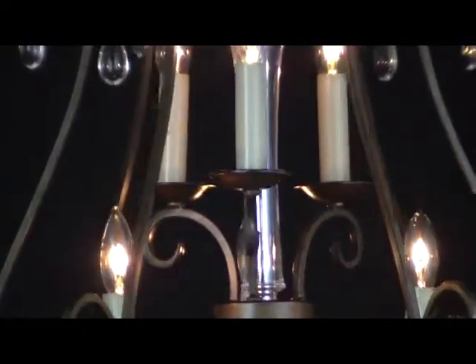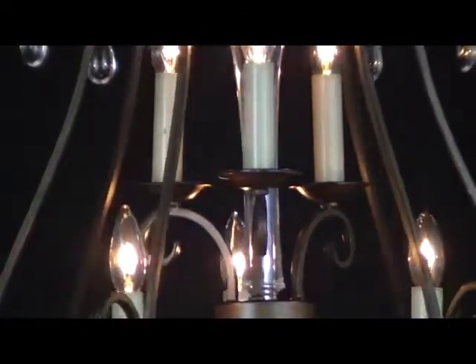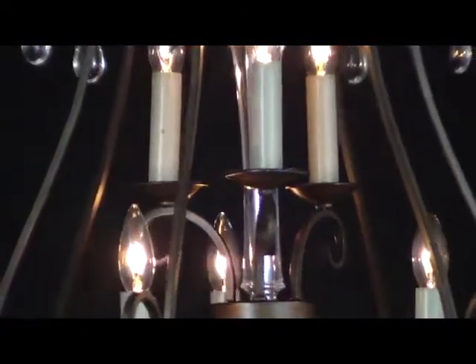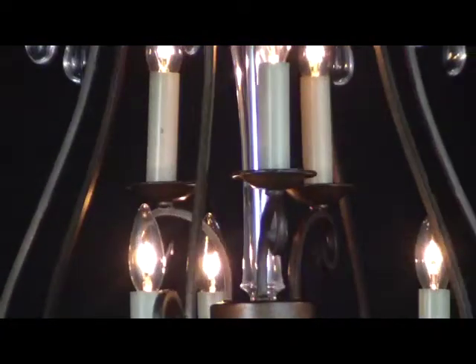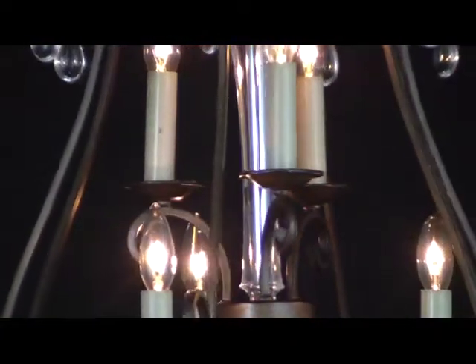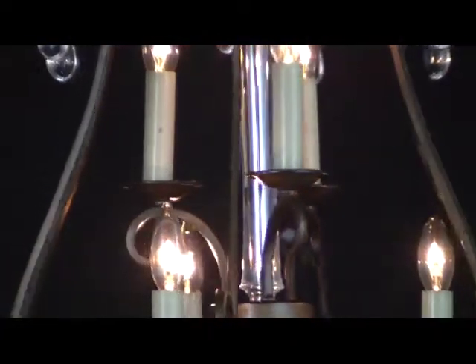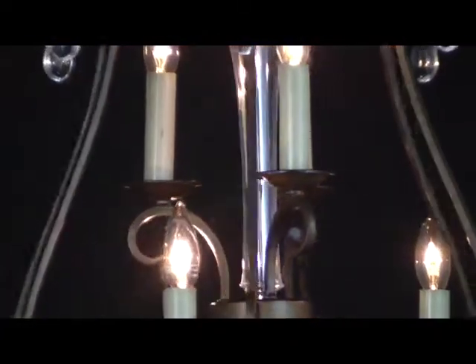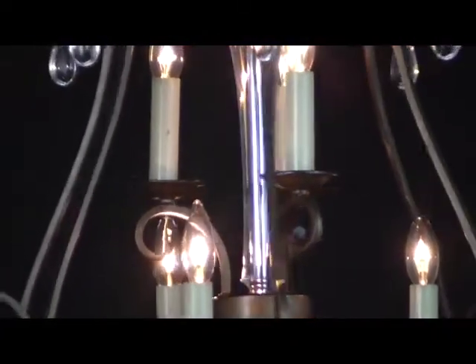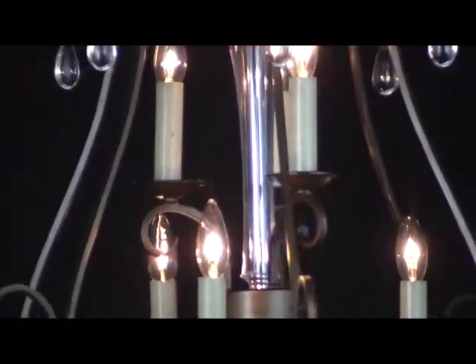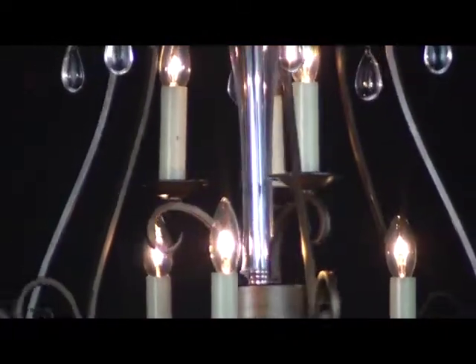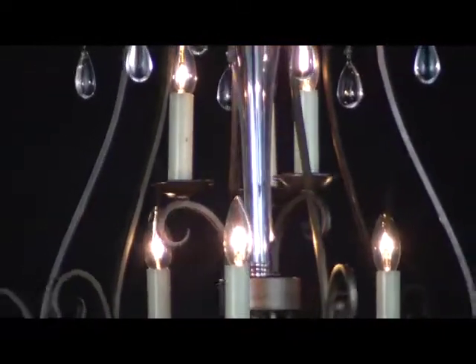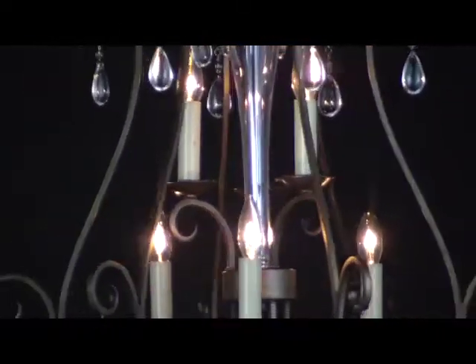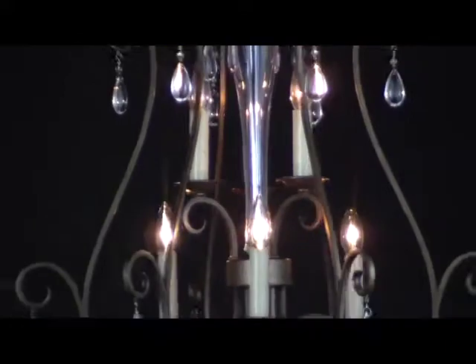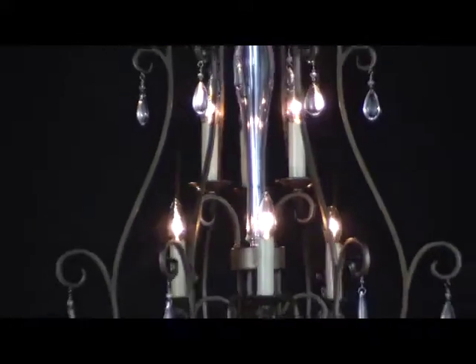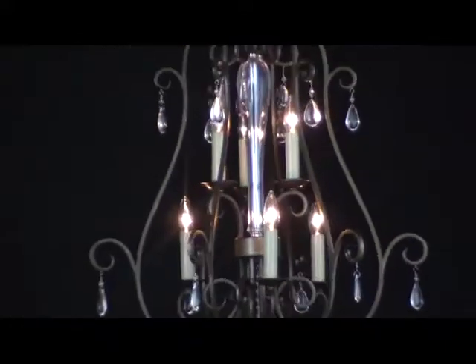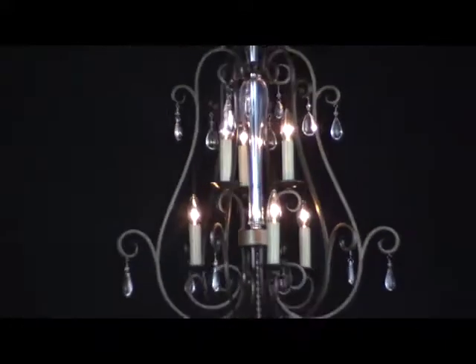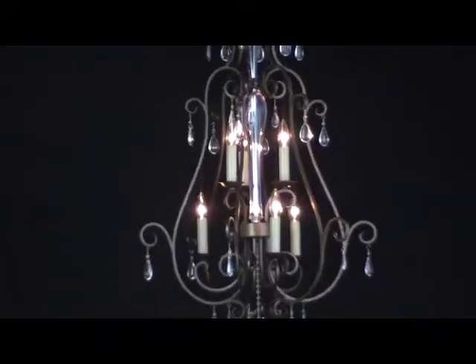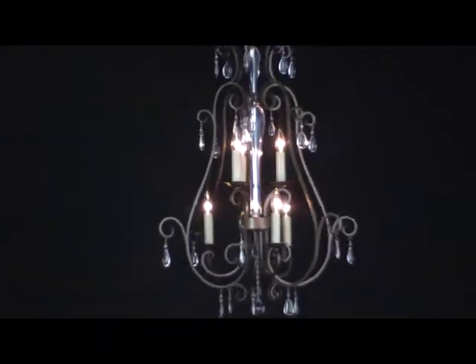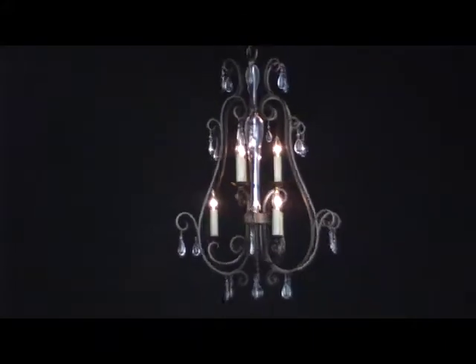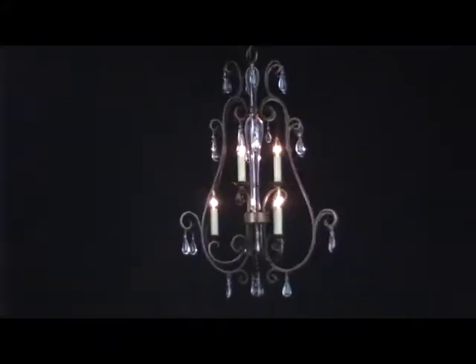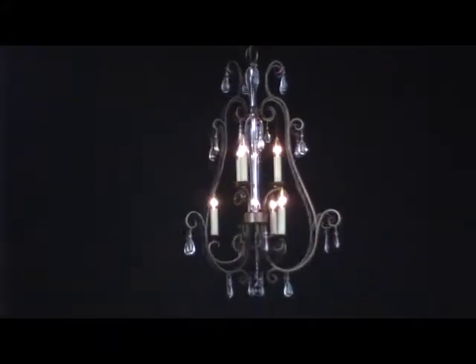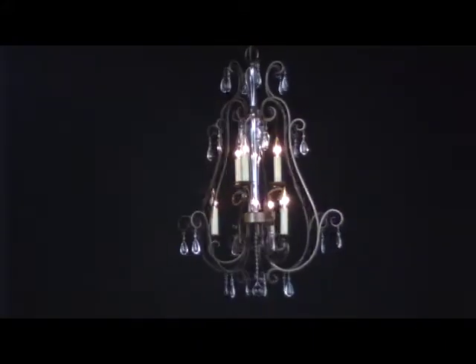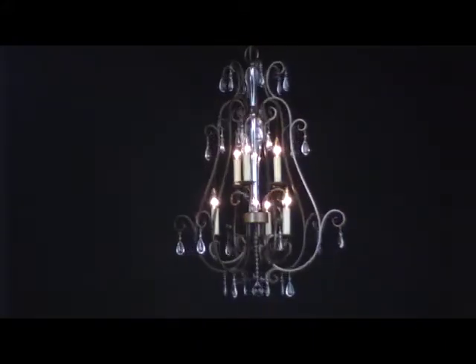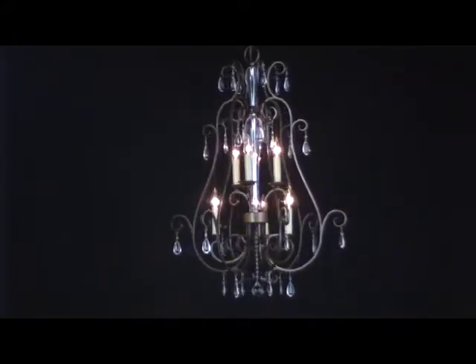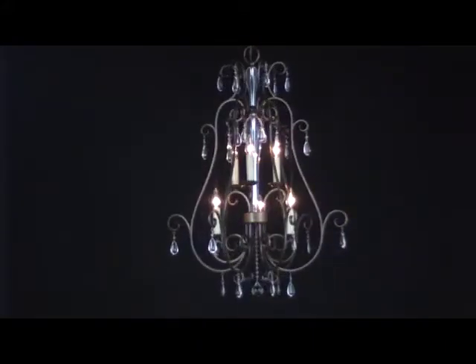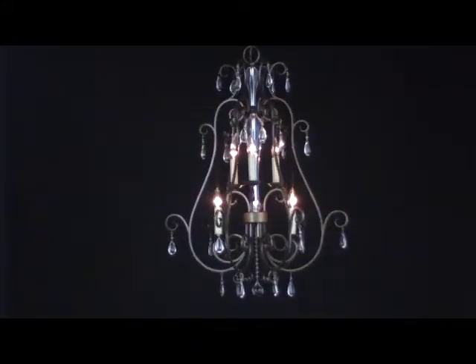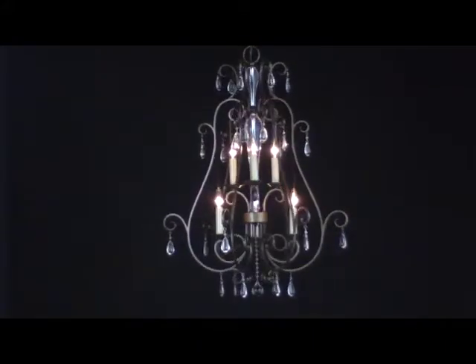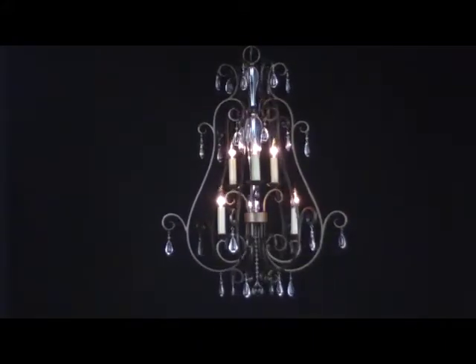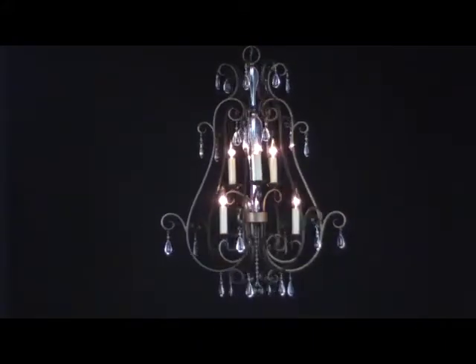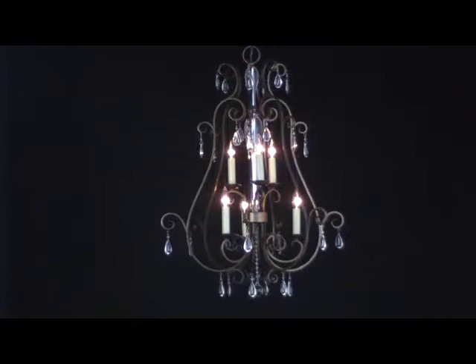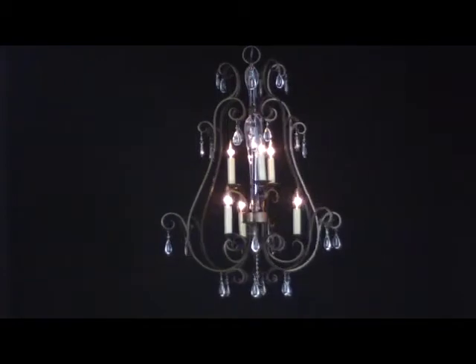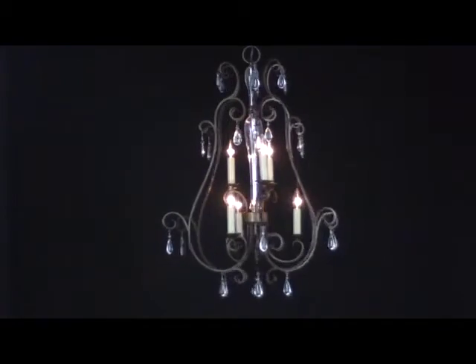A true conversation starter, the Hampton foyer pendant promises to inspire all who pass by. Maxim — lighting that reflects your life.